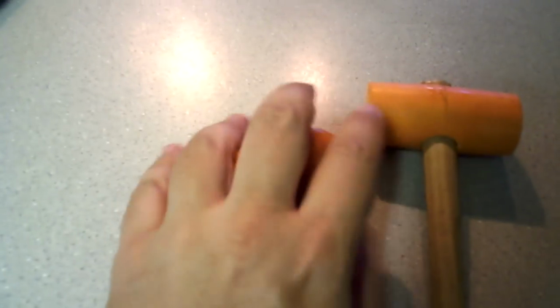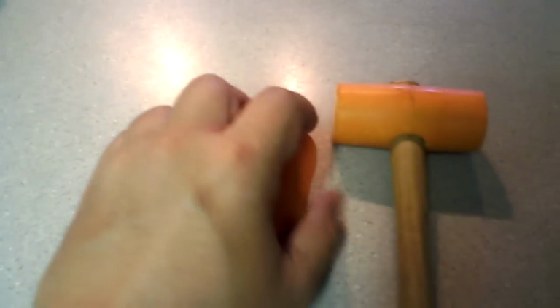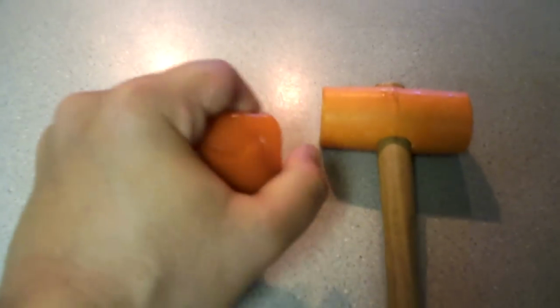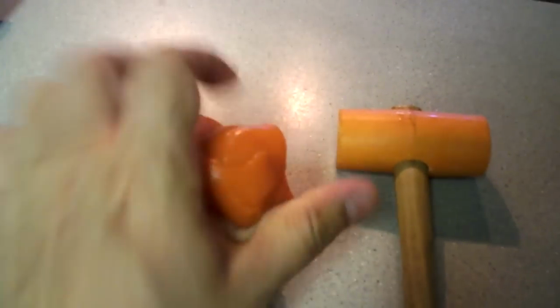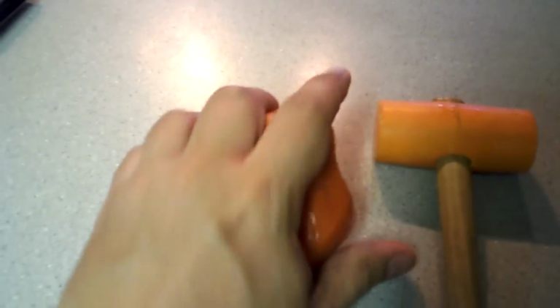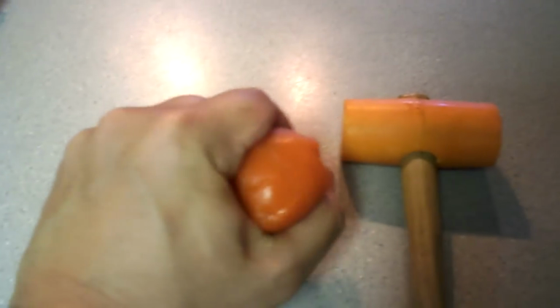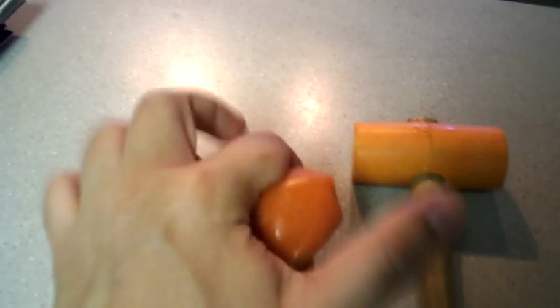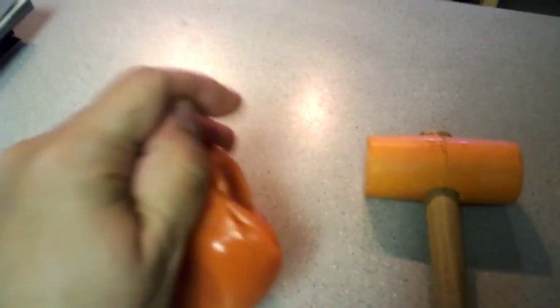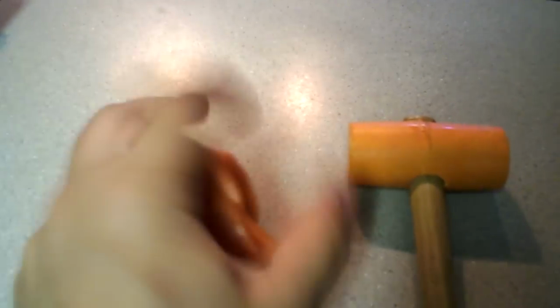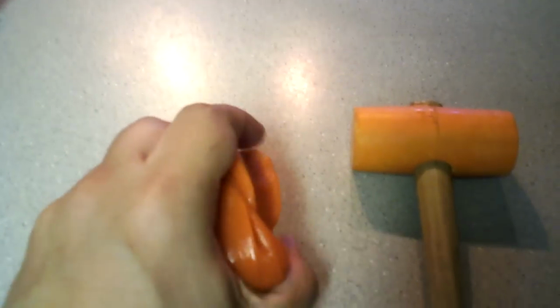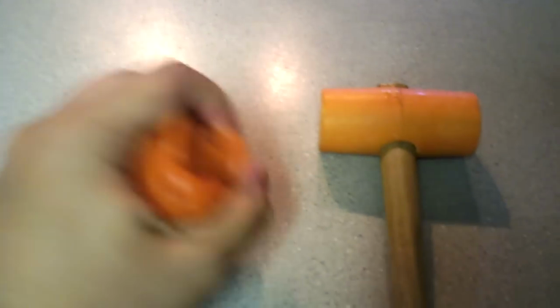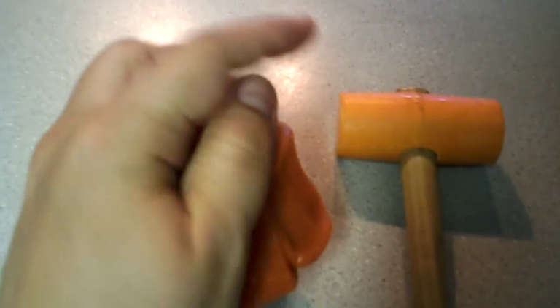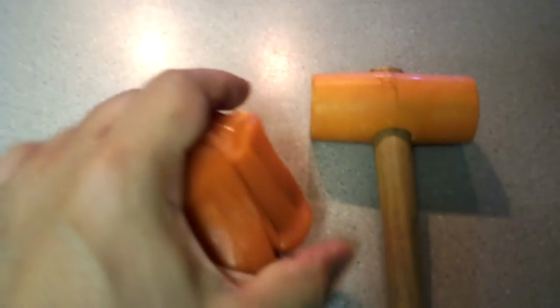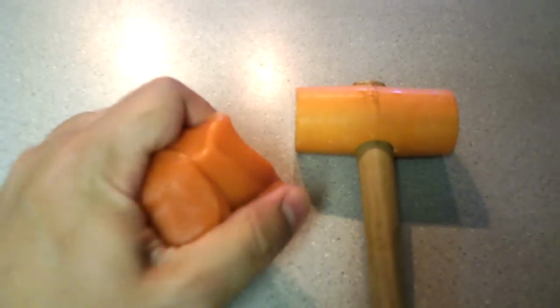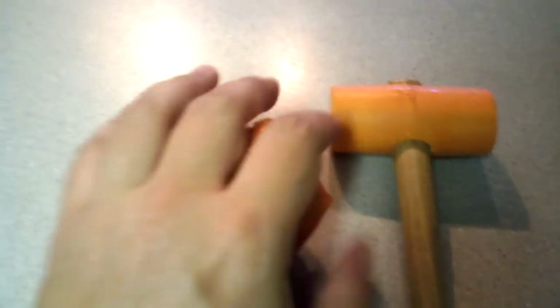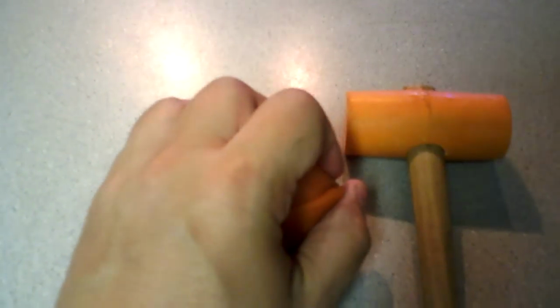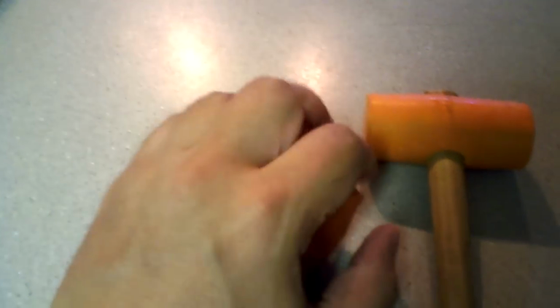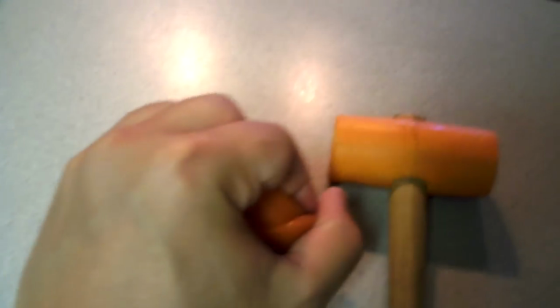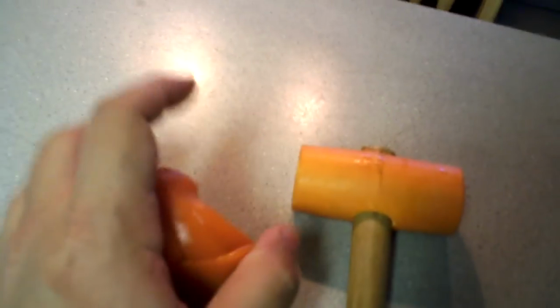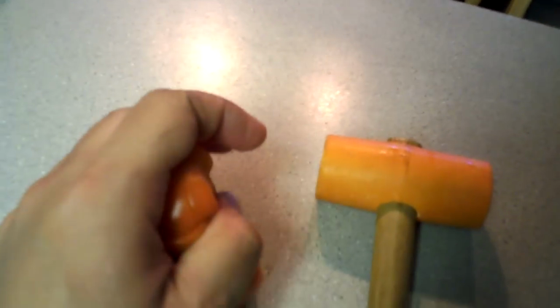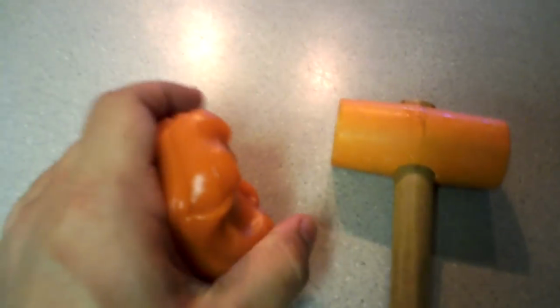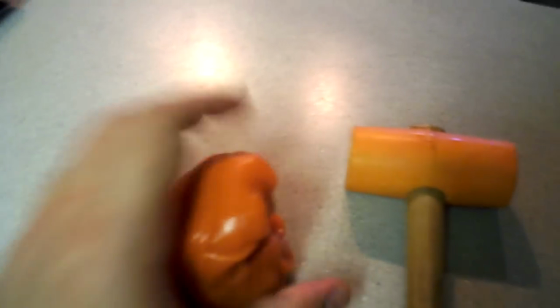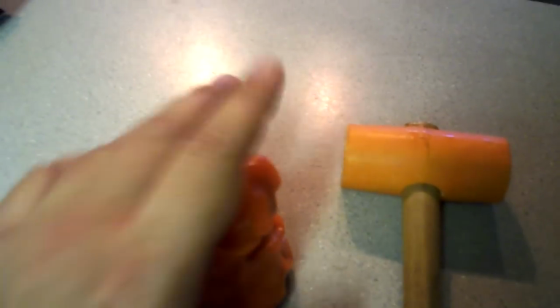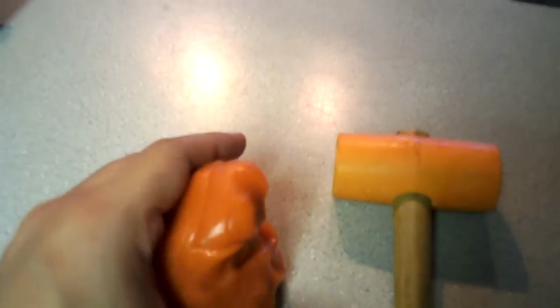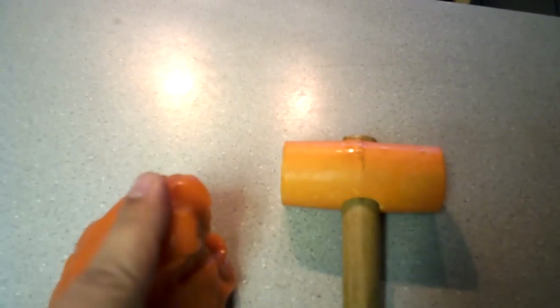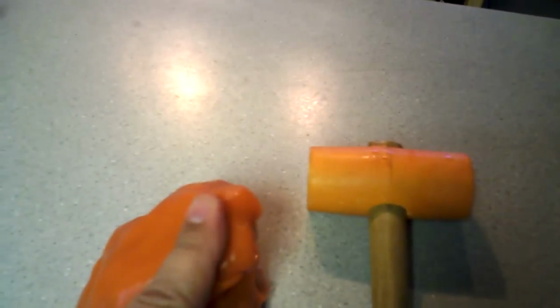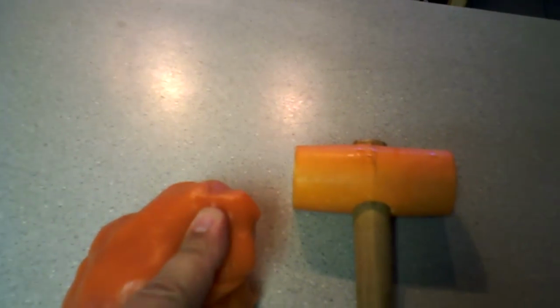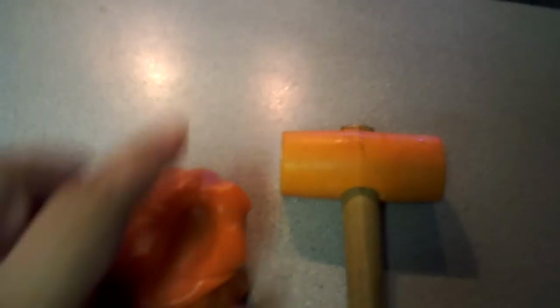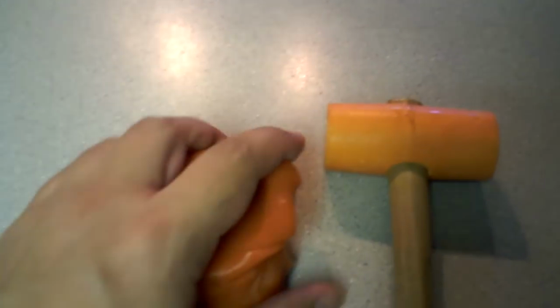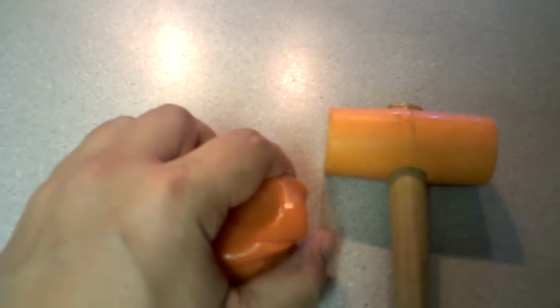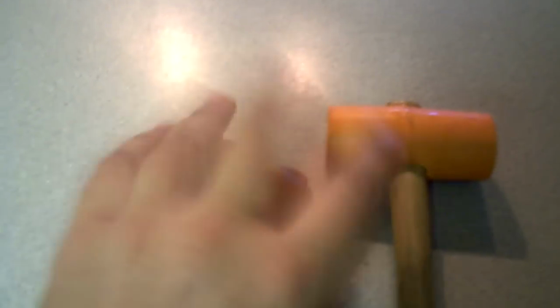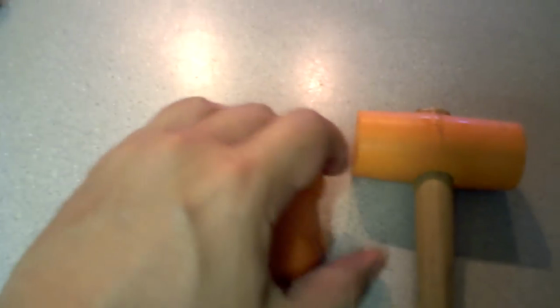It doesn't leave any oil or anything. You can just keep playing with it. So as a toy, as a demo on the counter at the store, it's going to be great because people are going to want to play with it. But it's flexible and soft because it's a slow rate of movement, and the same thing applies to the armor I showed you before.